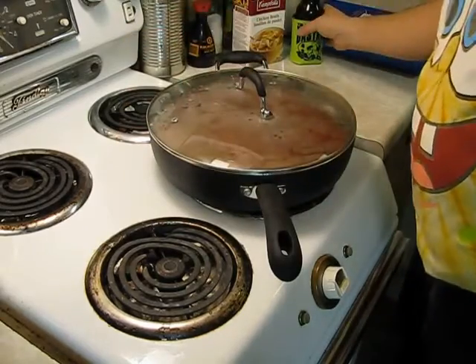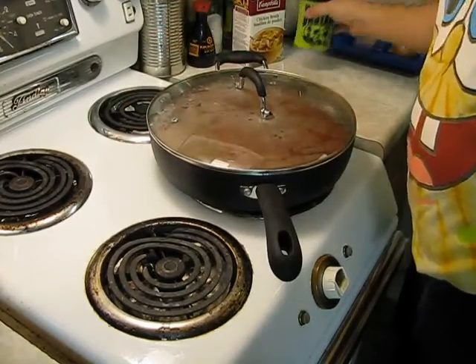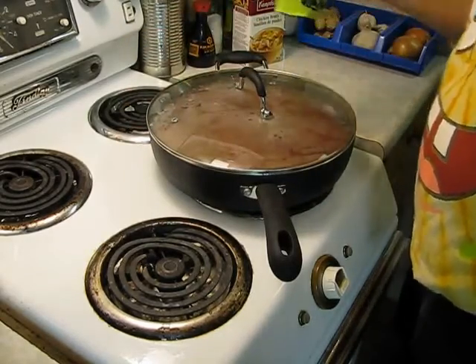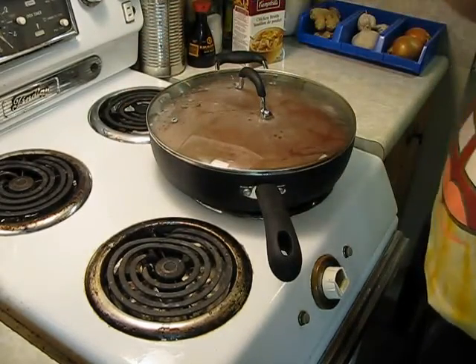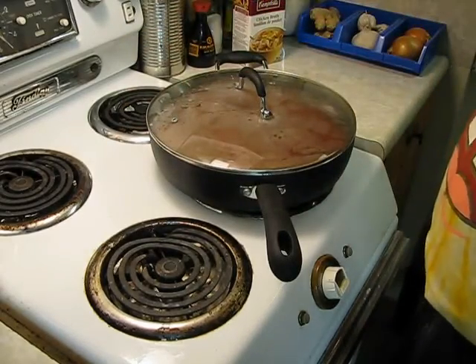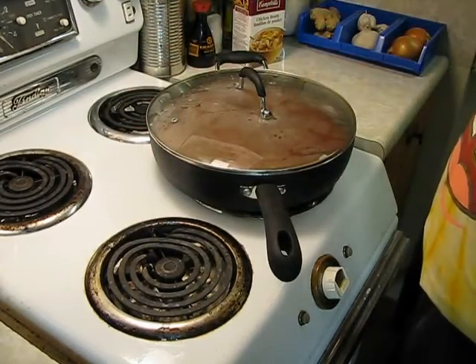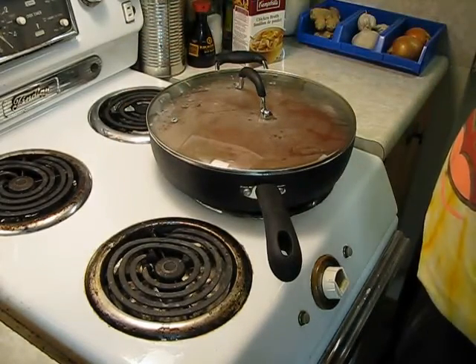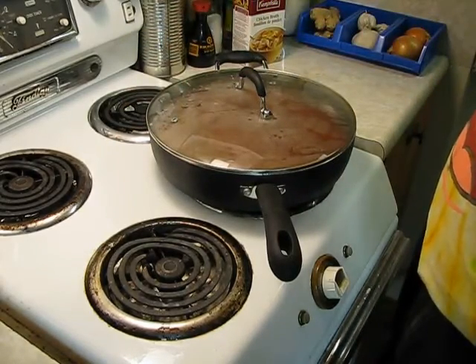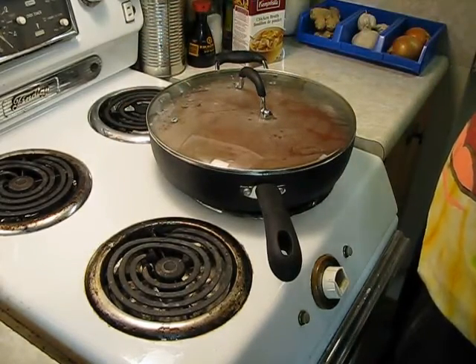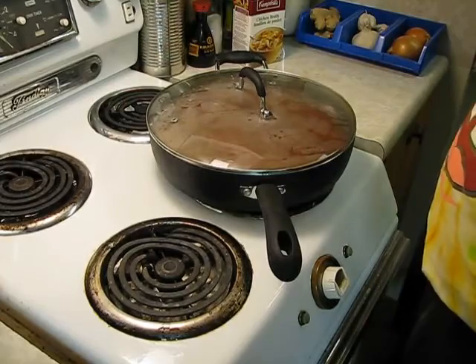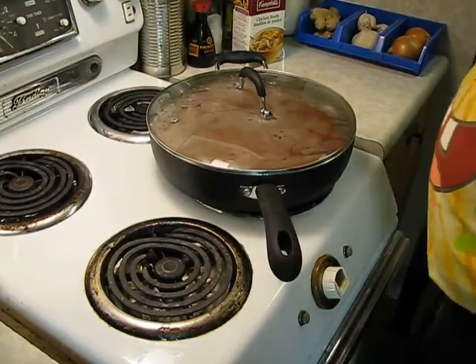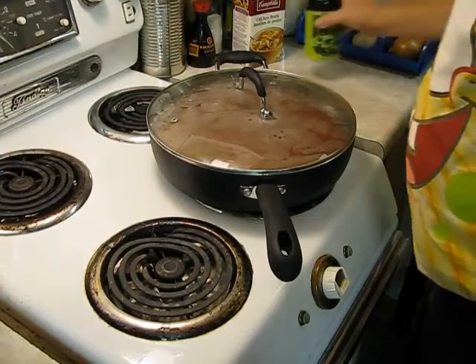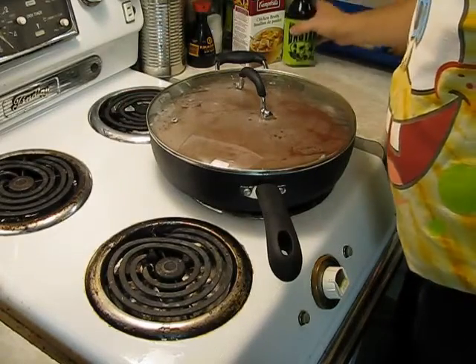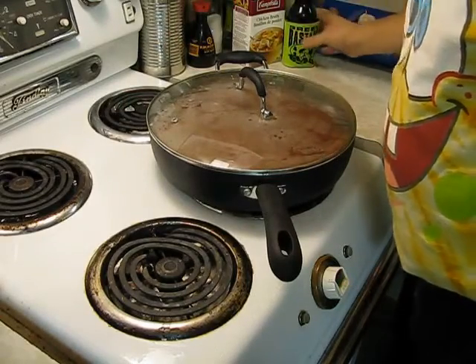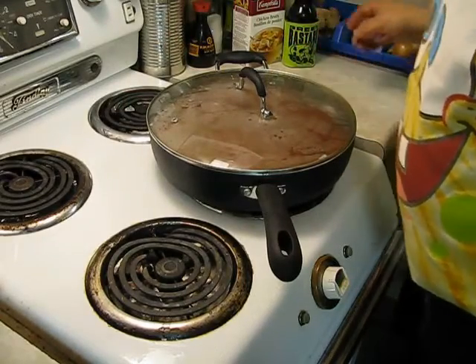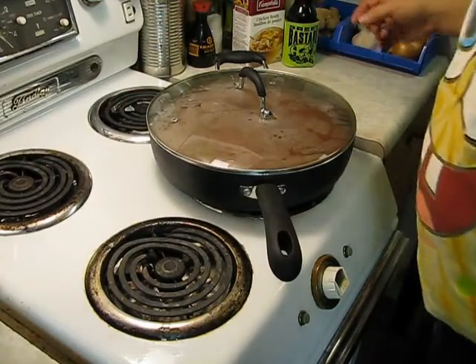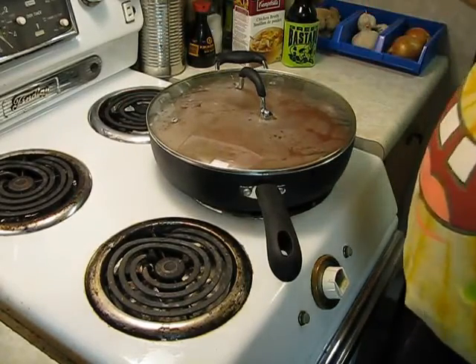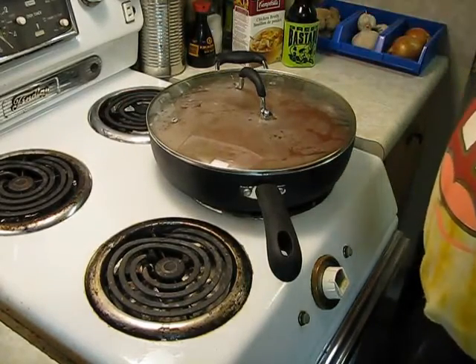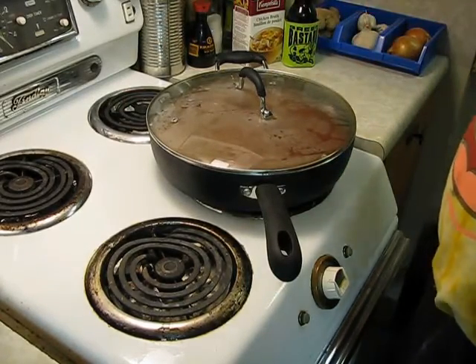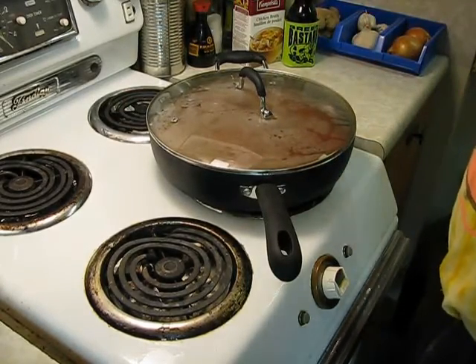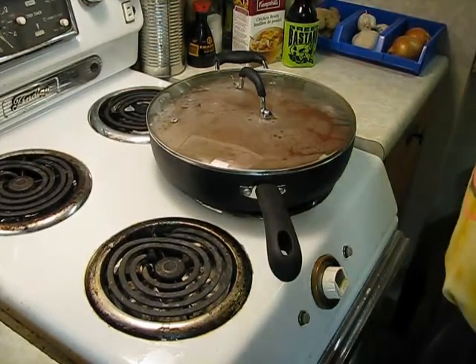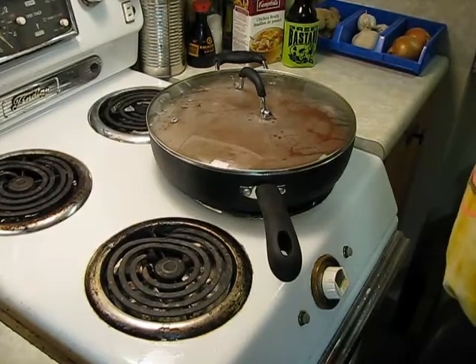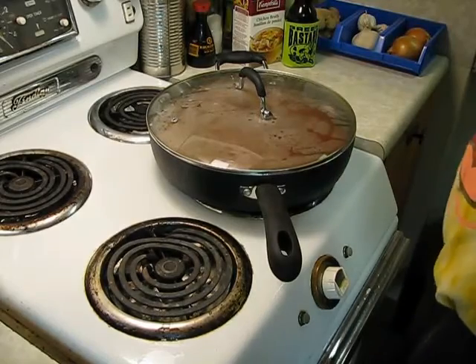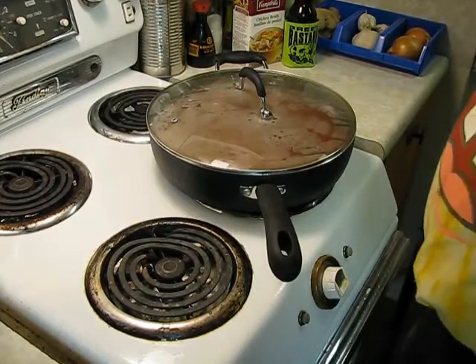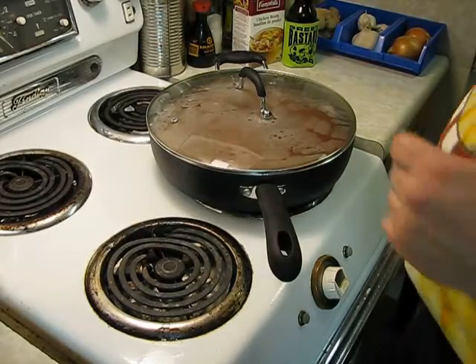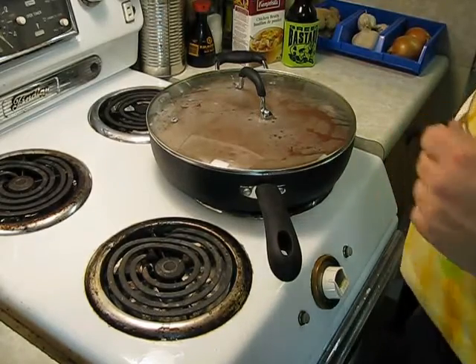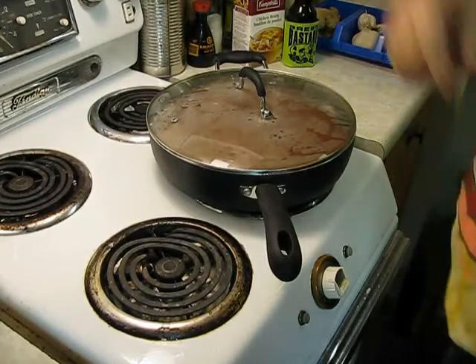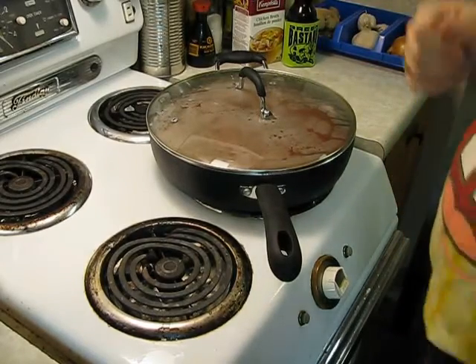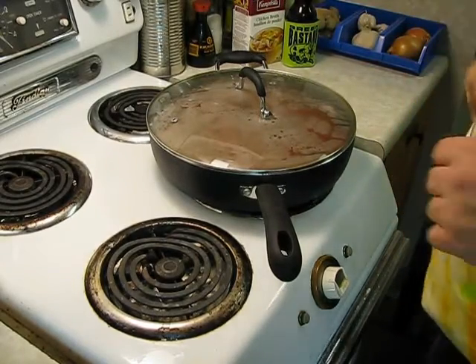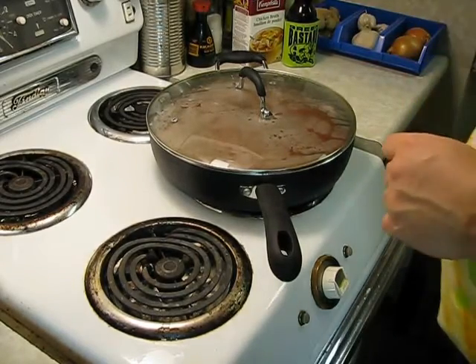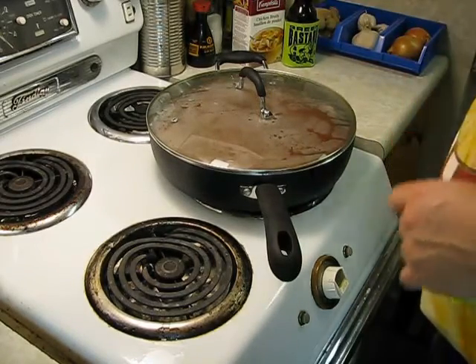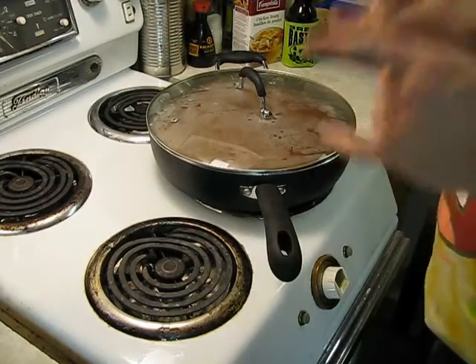I'm going to go eat a cookie. Maybe I'll bring the cookies out here and show you — they just look like regular cookies, but they're awesome.